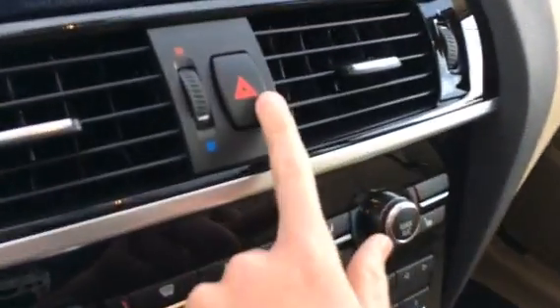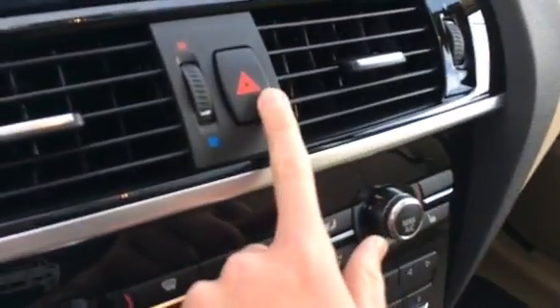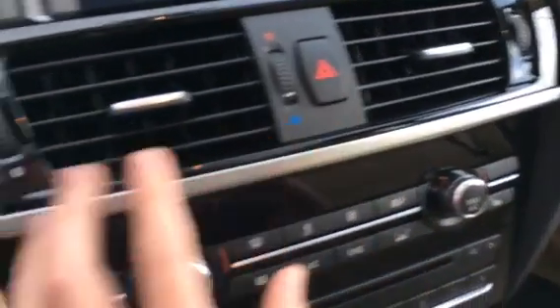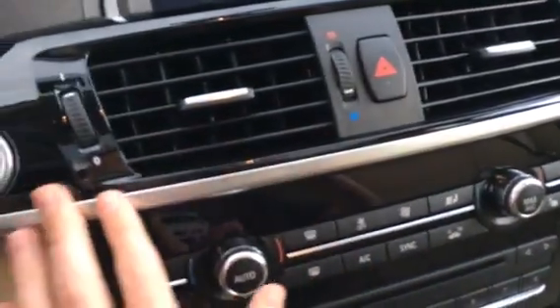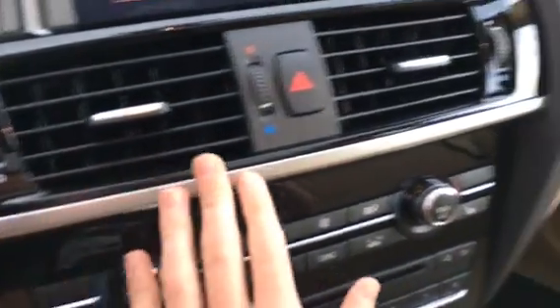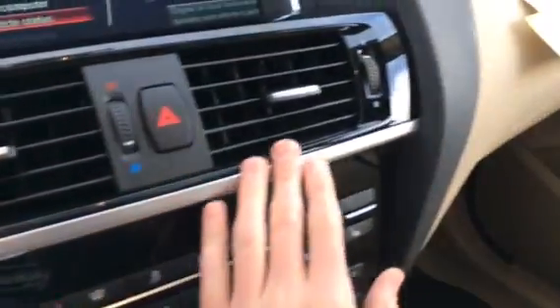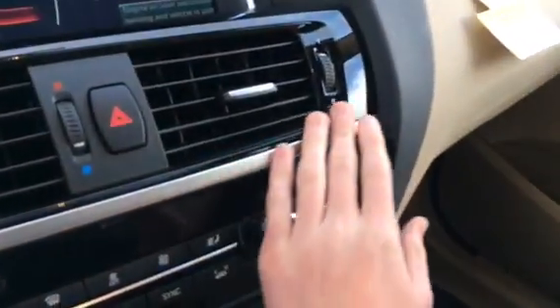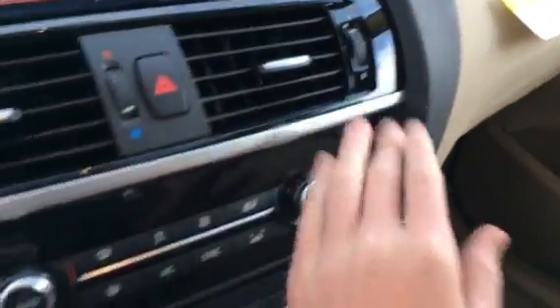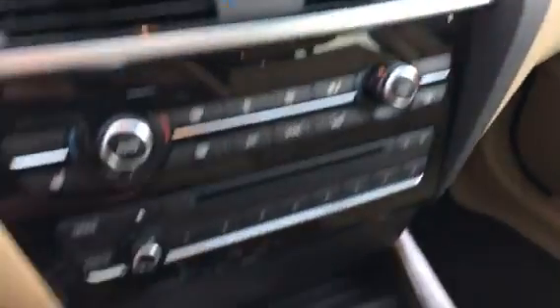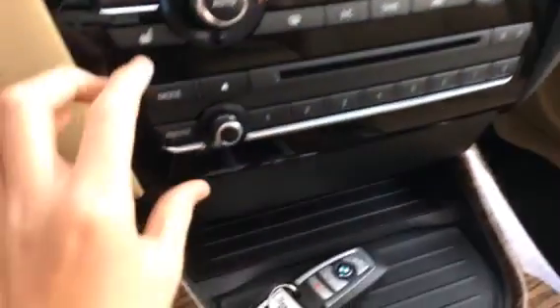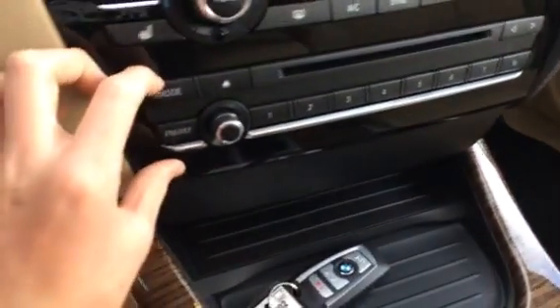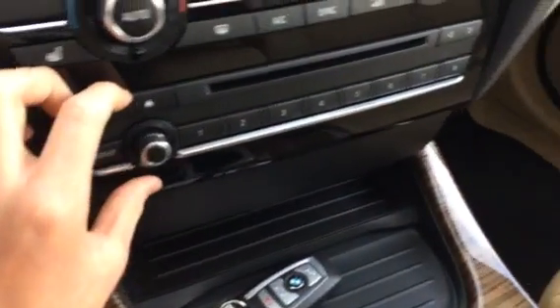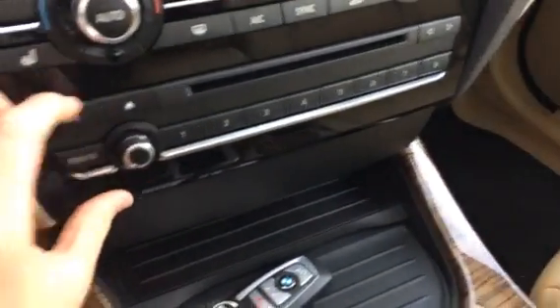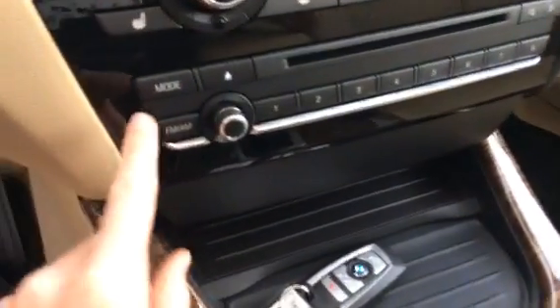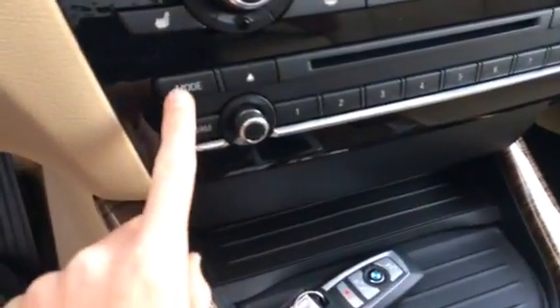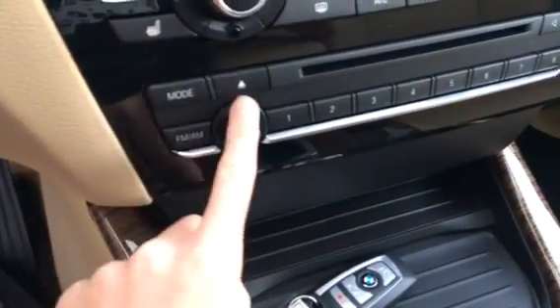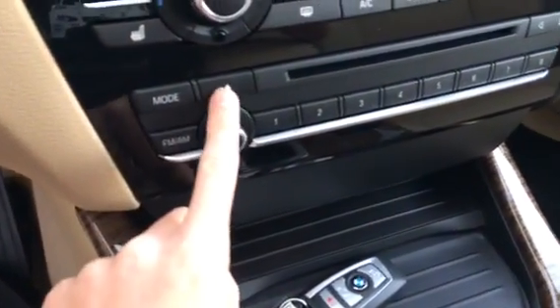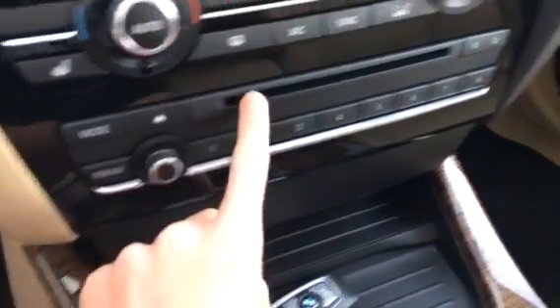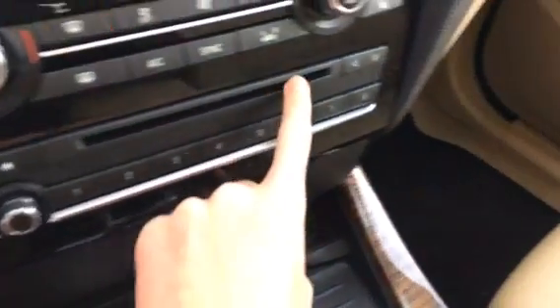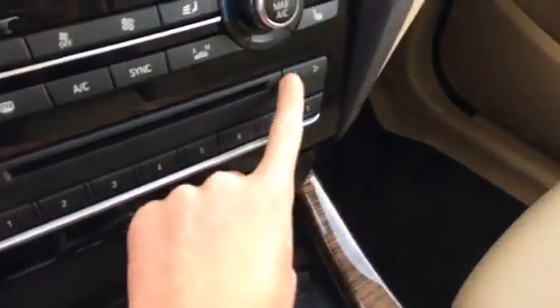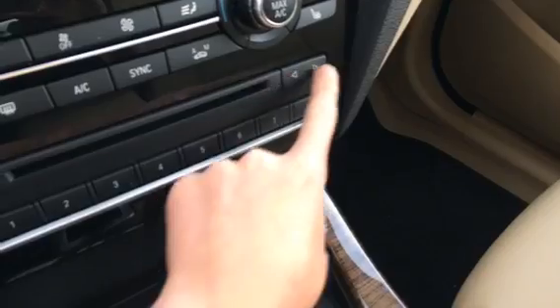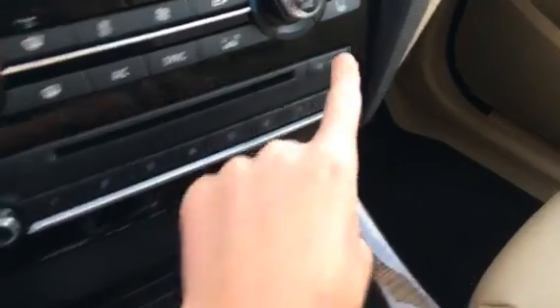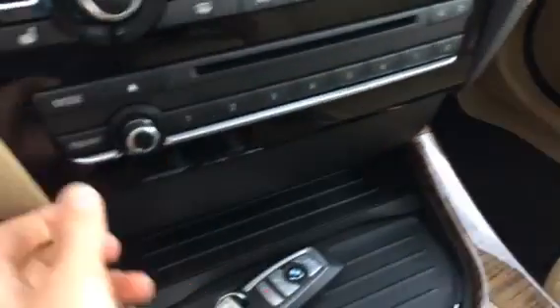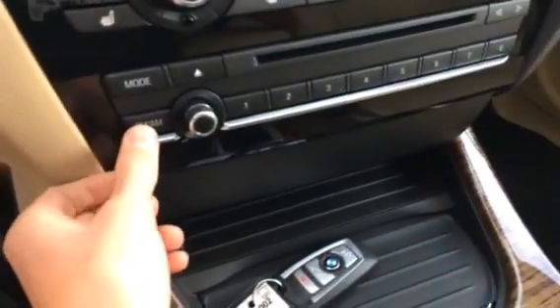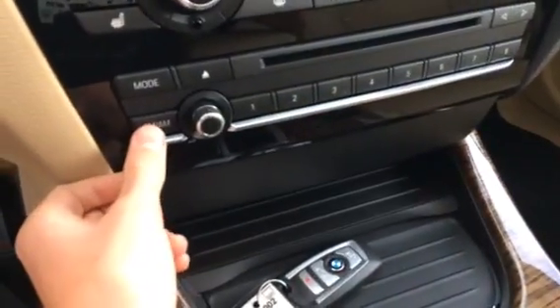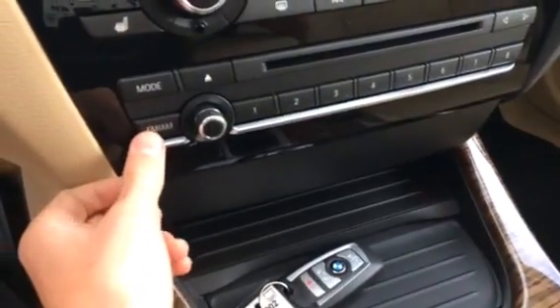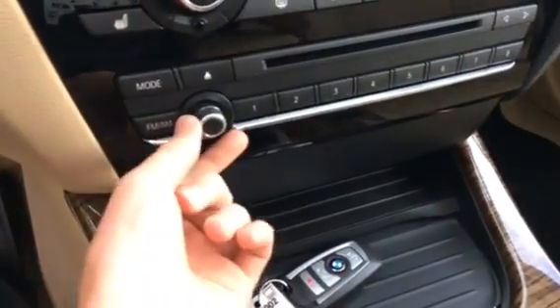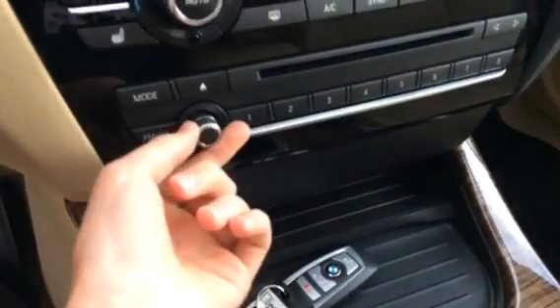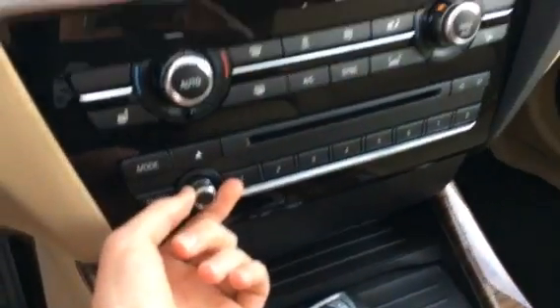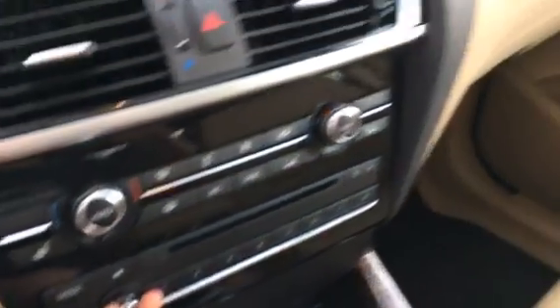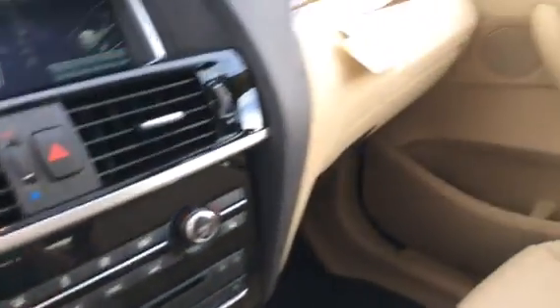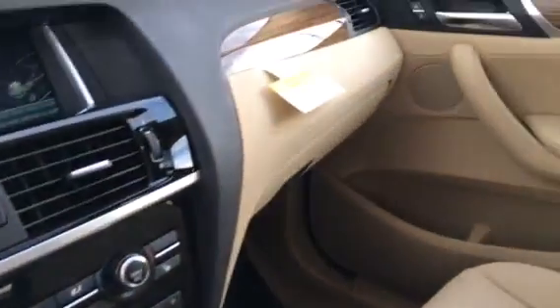Hazard lights. You have a piano black finish around the air vents. Here are your radio controls with mode, eject, and your CD player. You can track AM and FM and control volume through the Harman Kardon stereo.